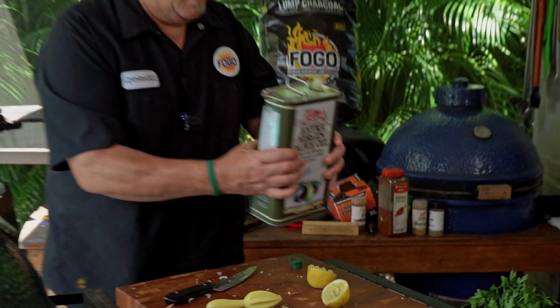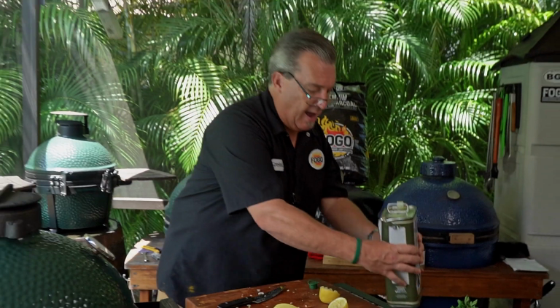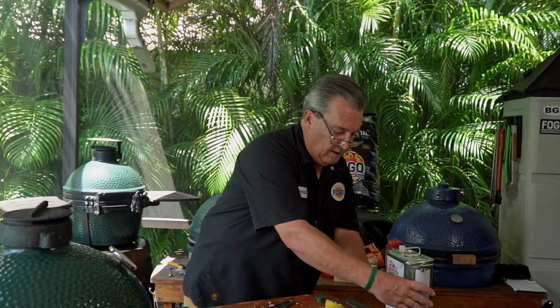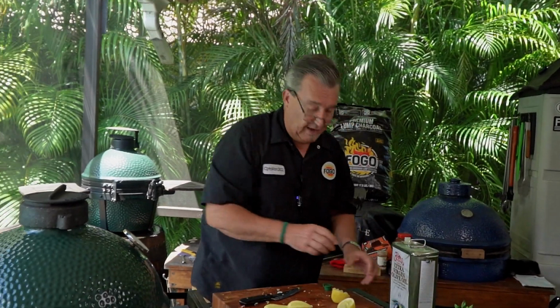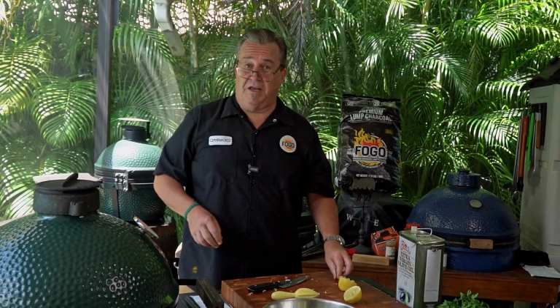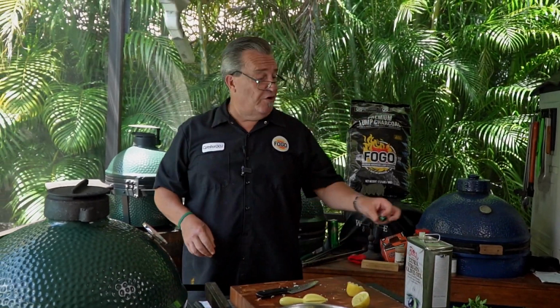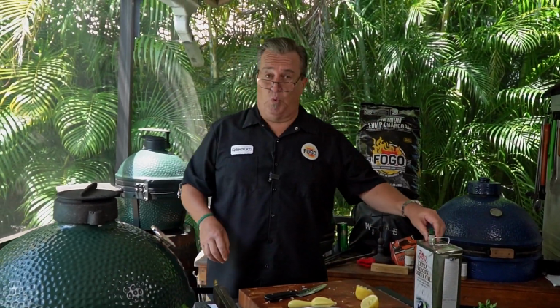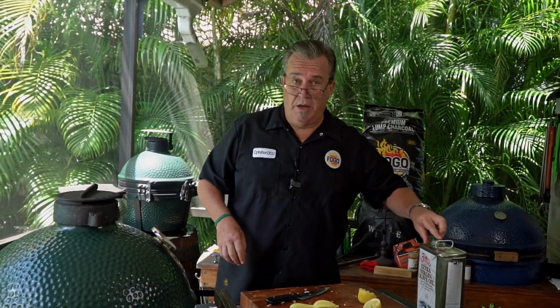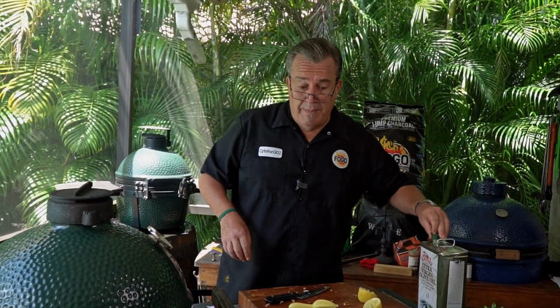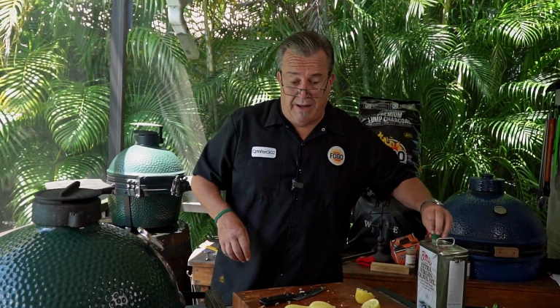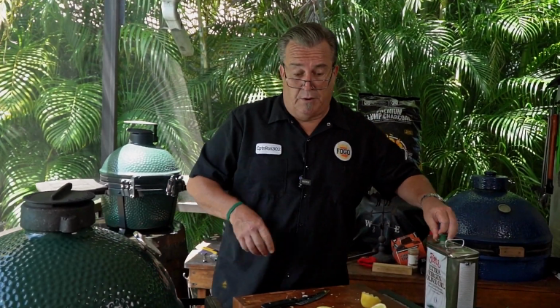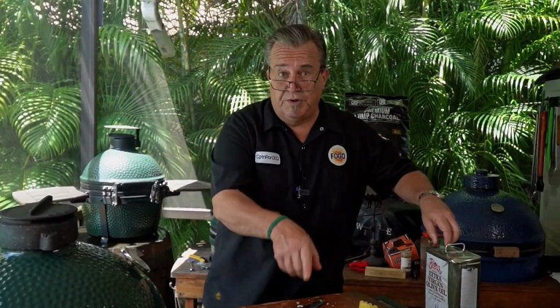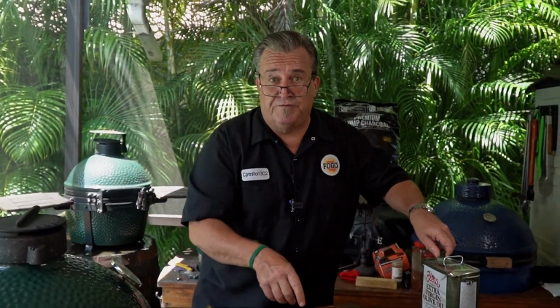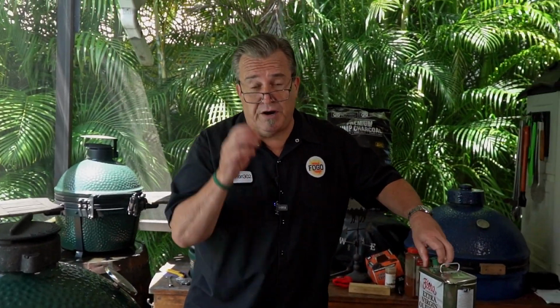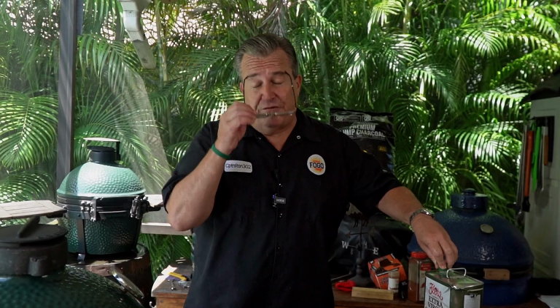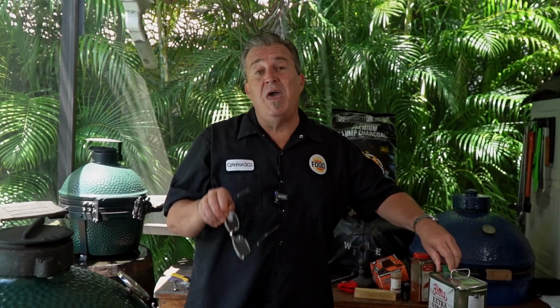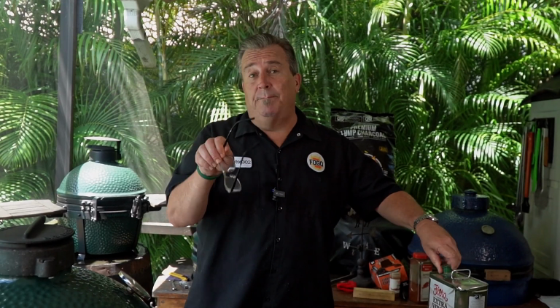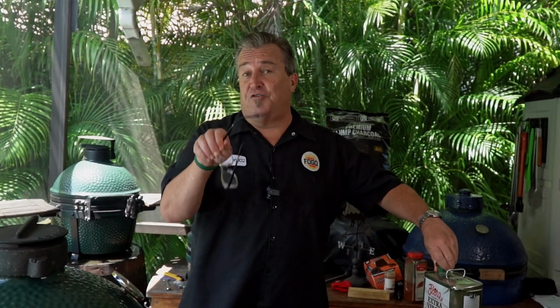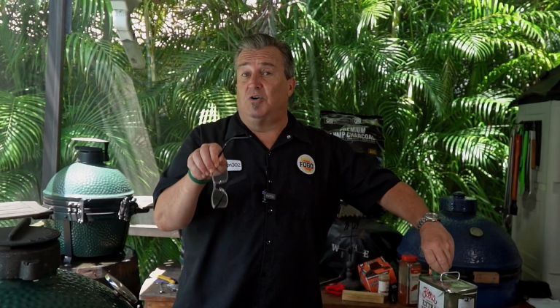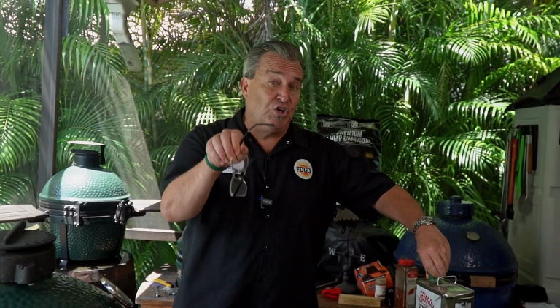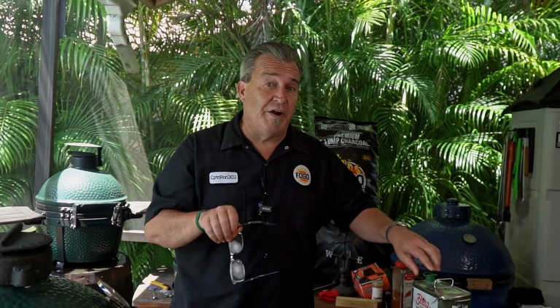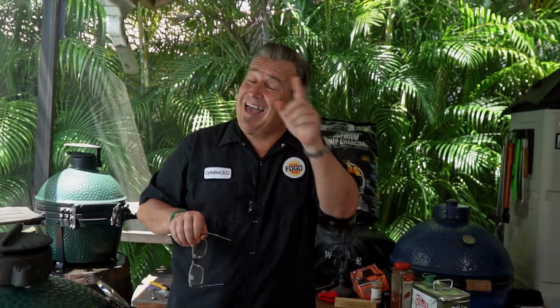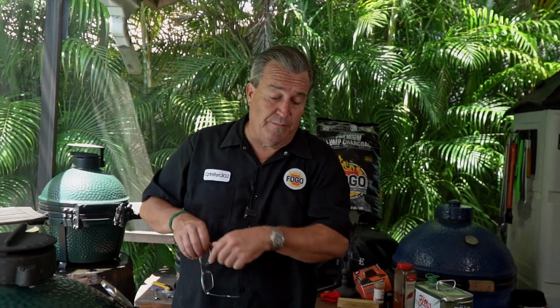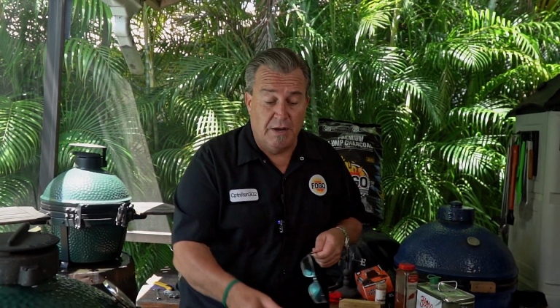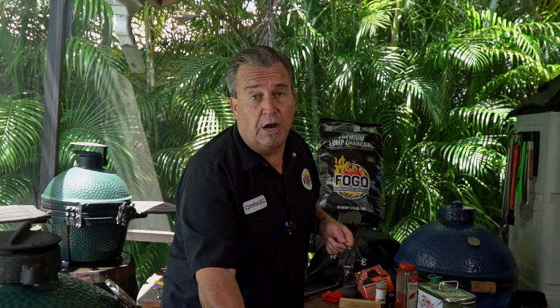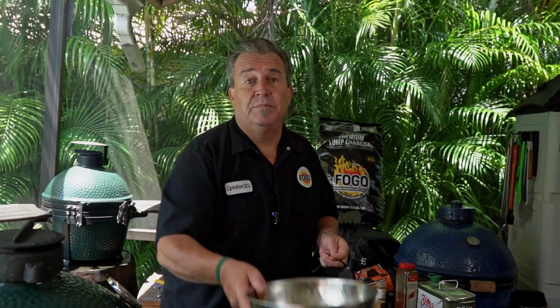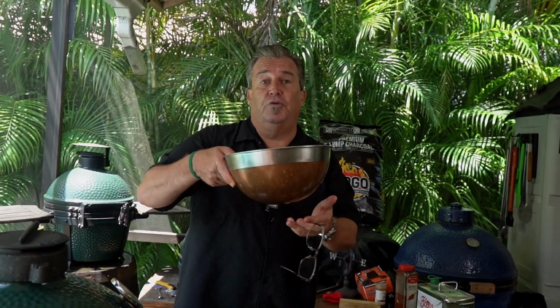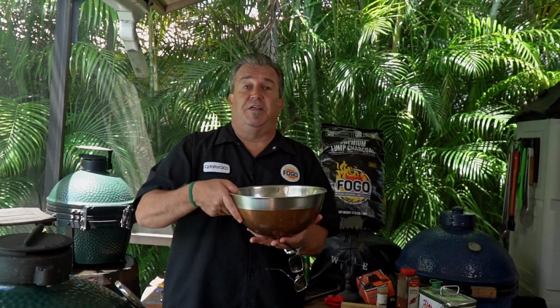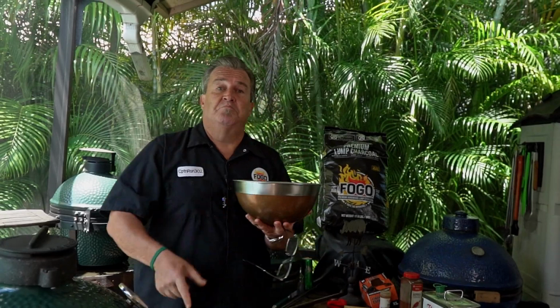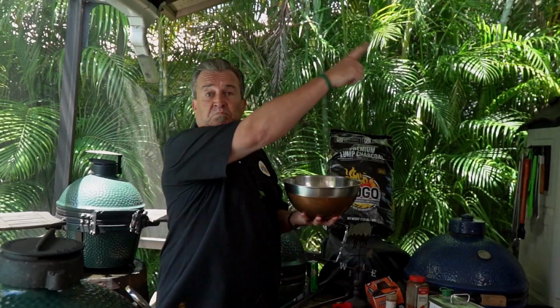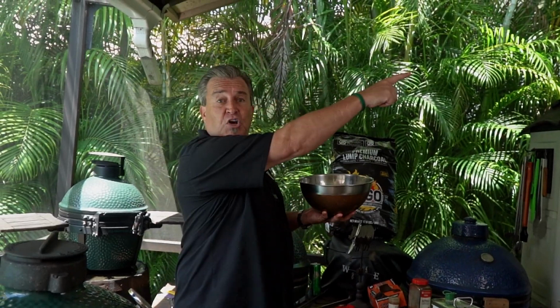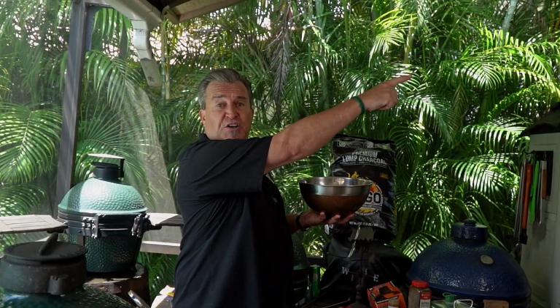And that is everything for our shawarma marinade. So we're going to put this in the refrigerator for a minimum of three hours. If you can do it overnight, that's even better. To the refrigerator!